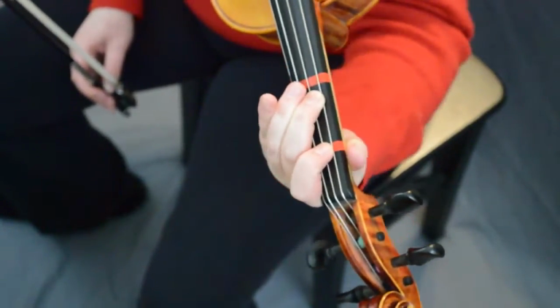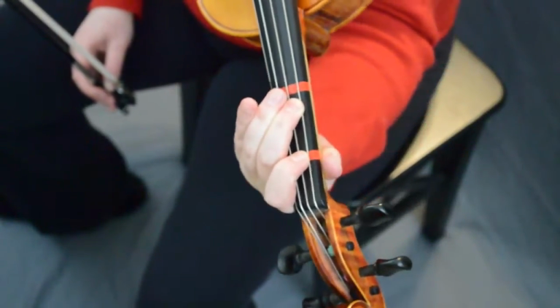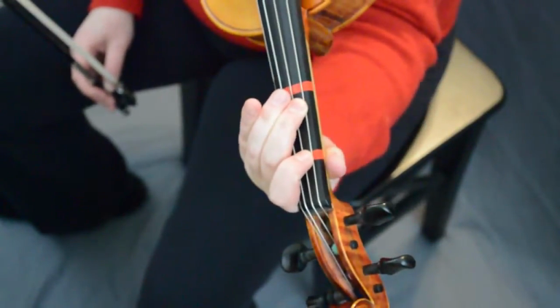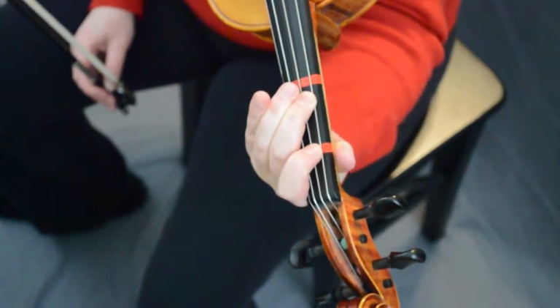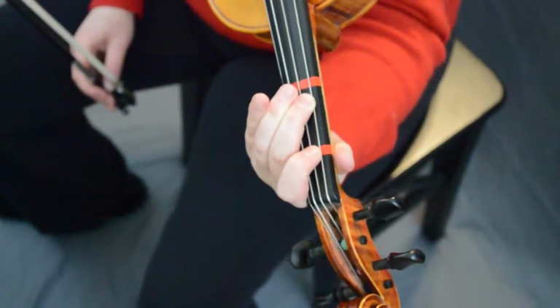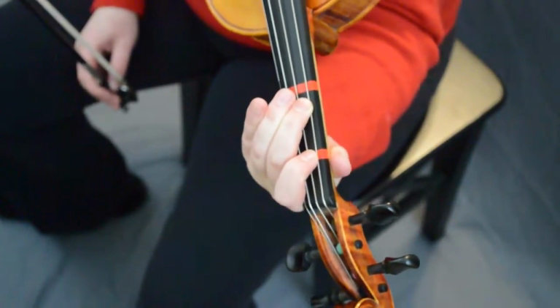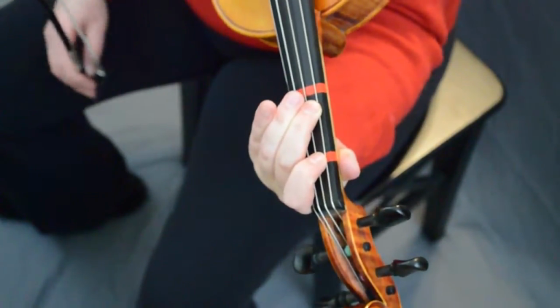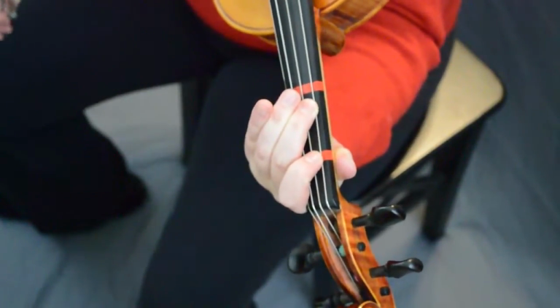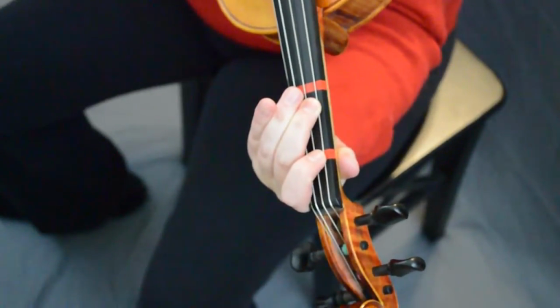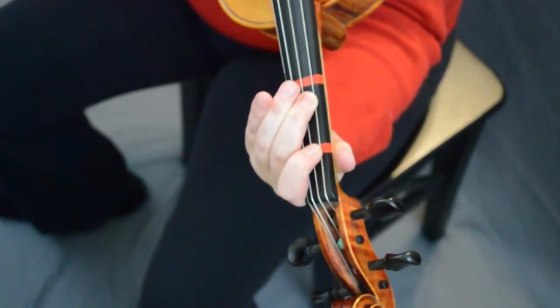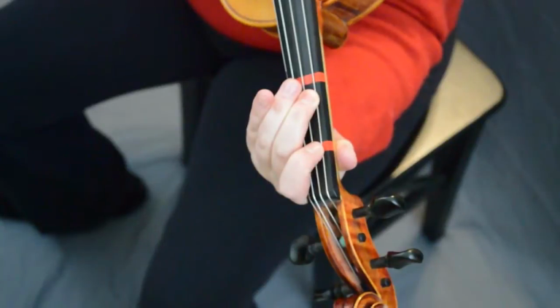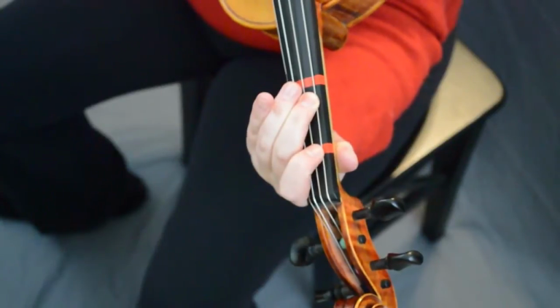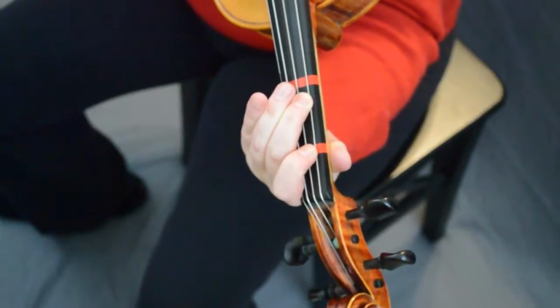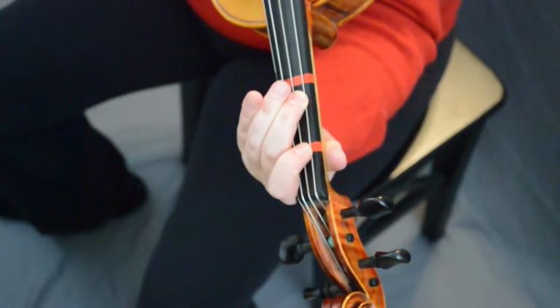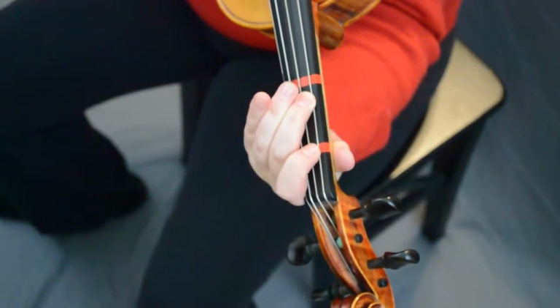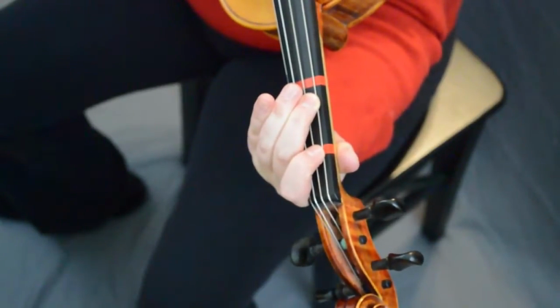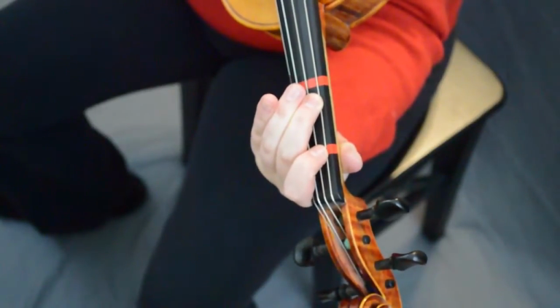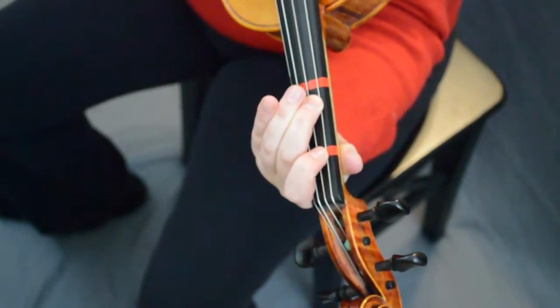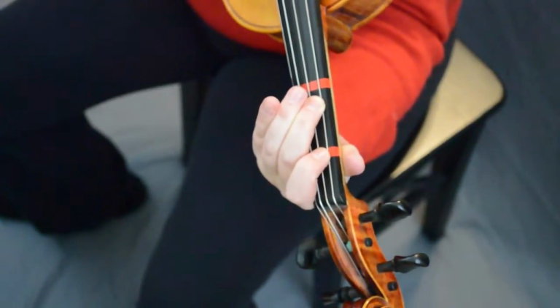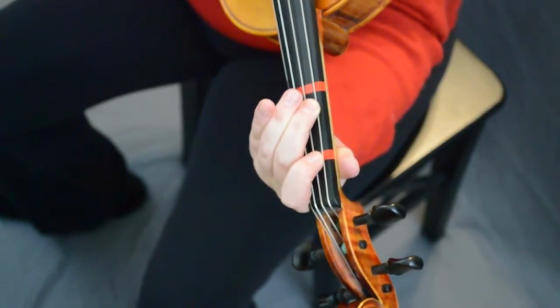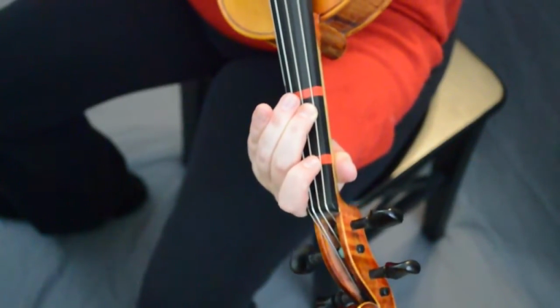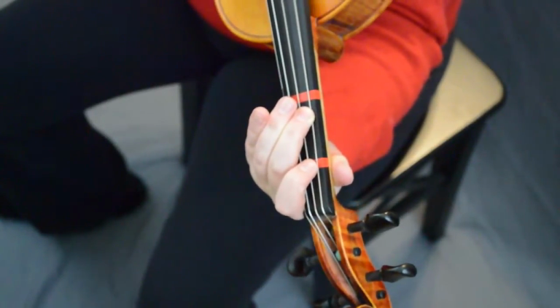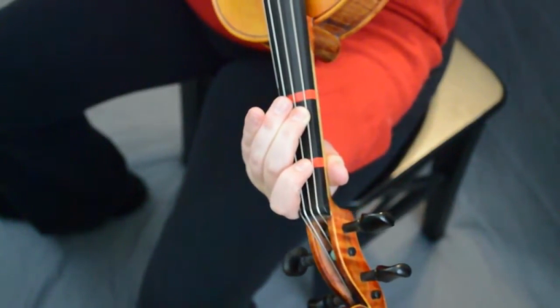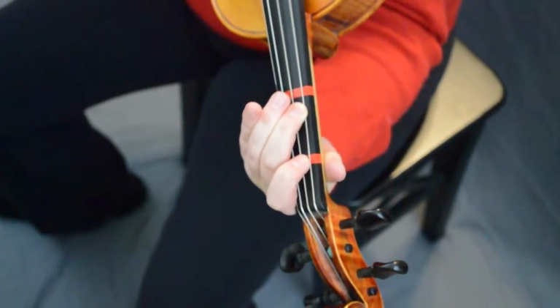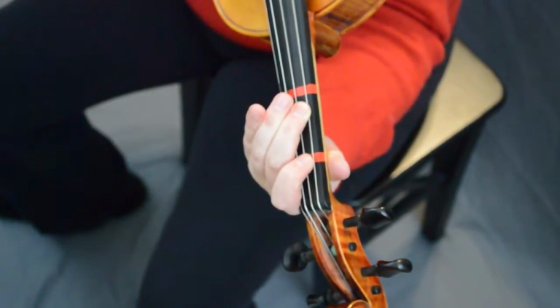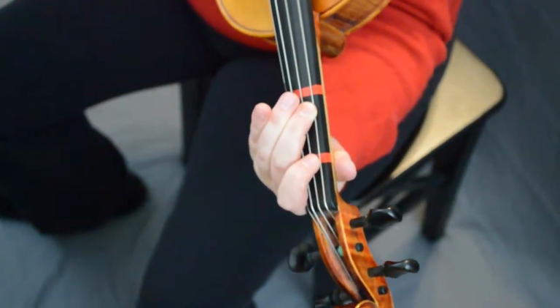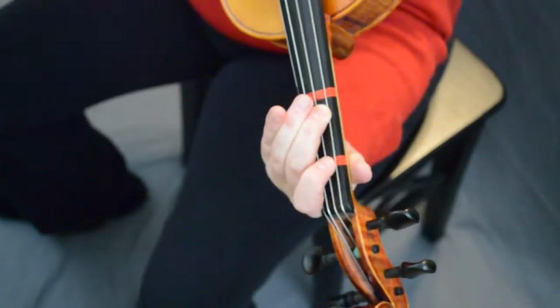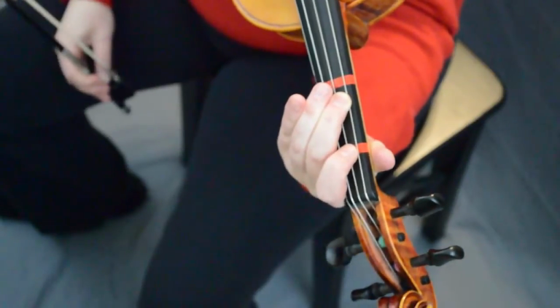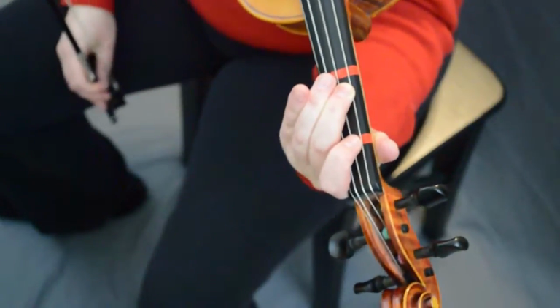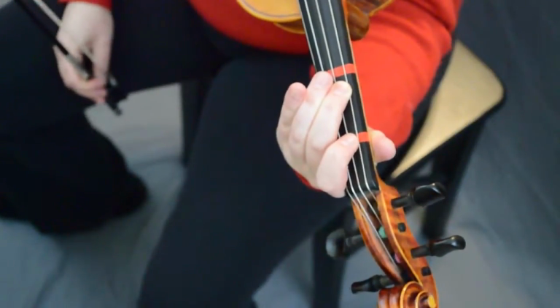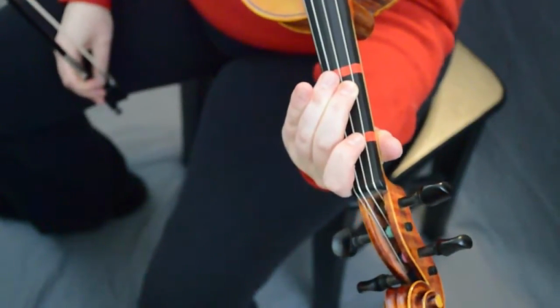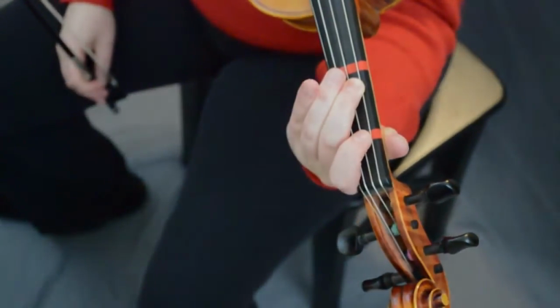Make sure there's equal weight, and then we're going to play two on the G and two on the D at the same time. And there's B minor.